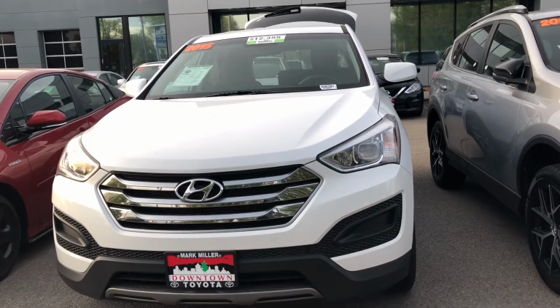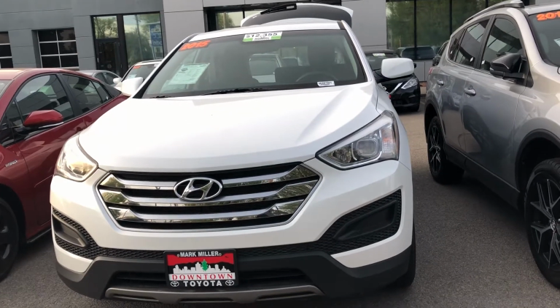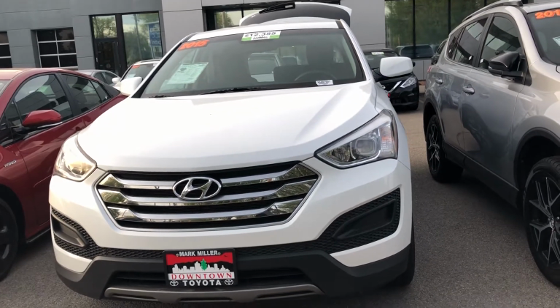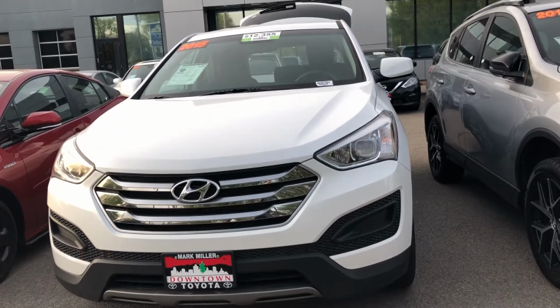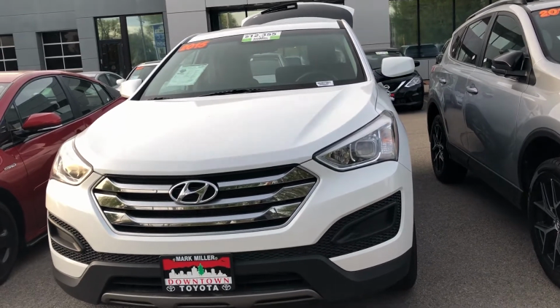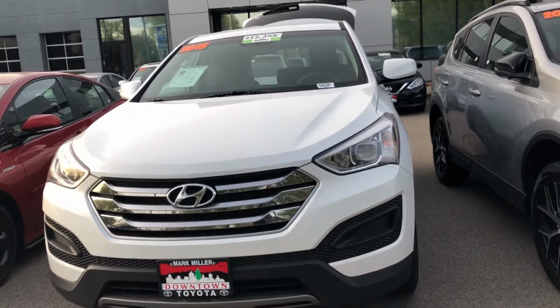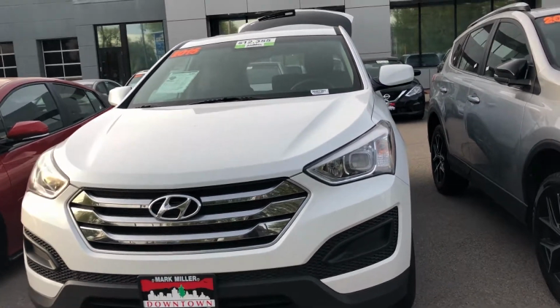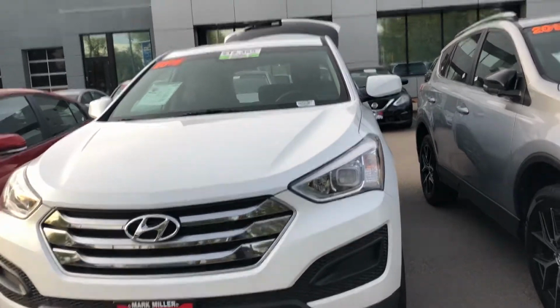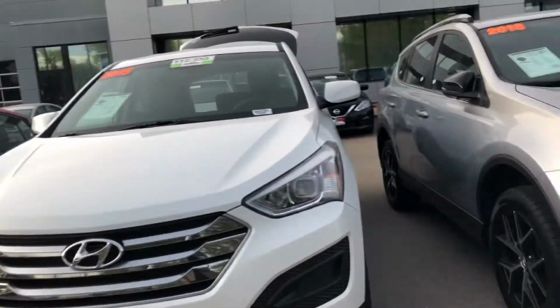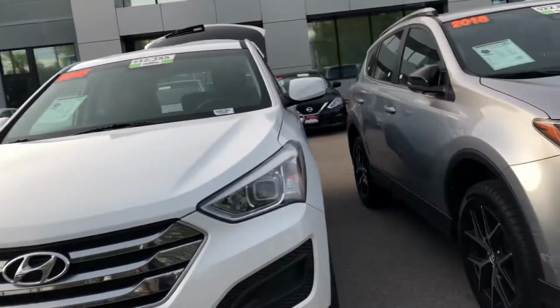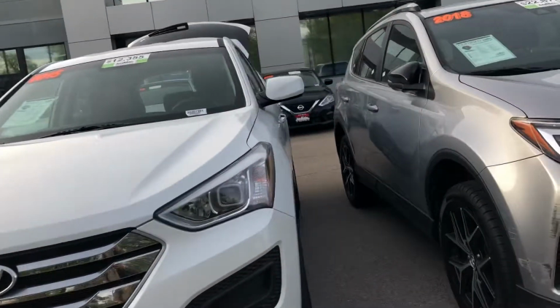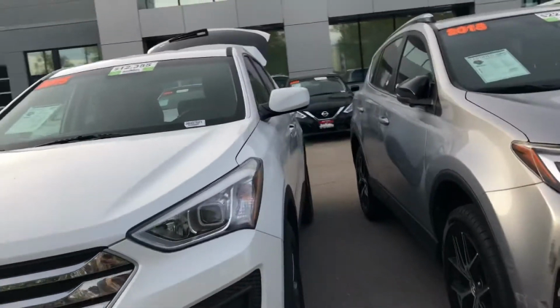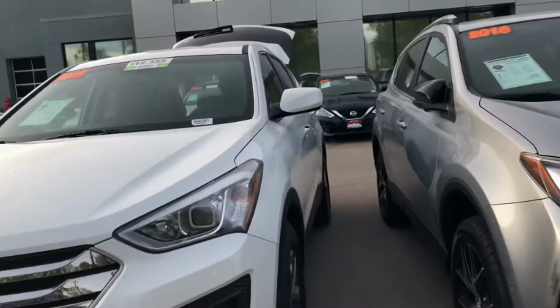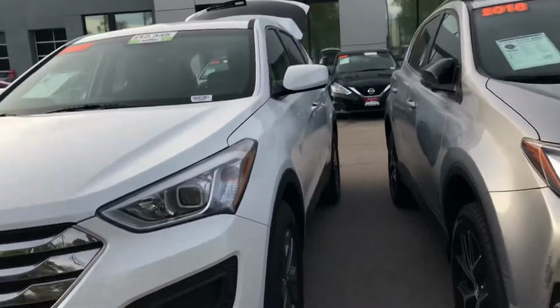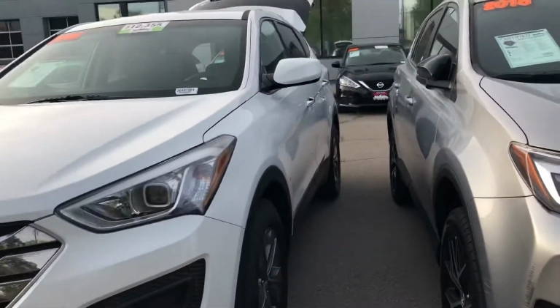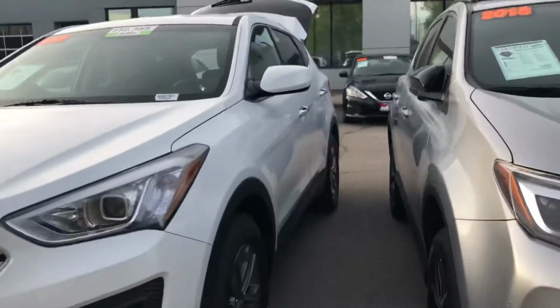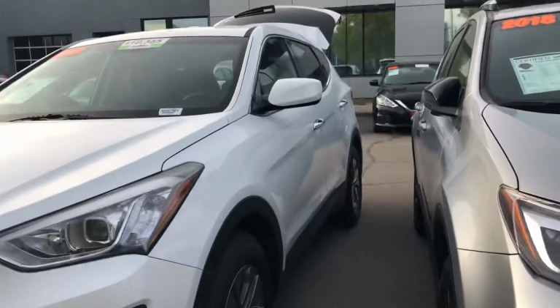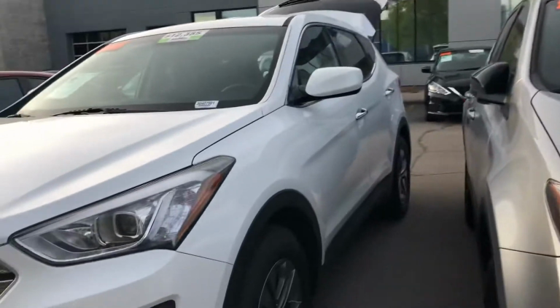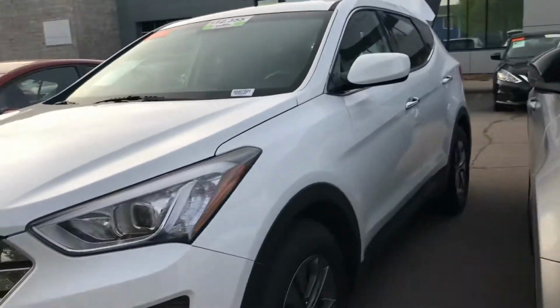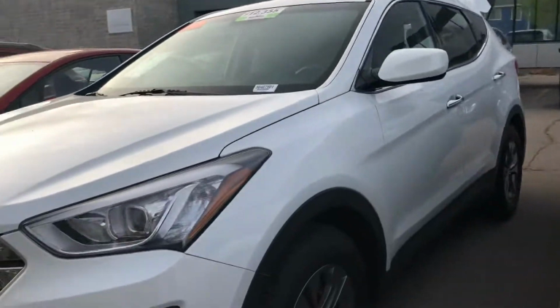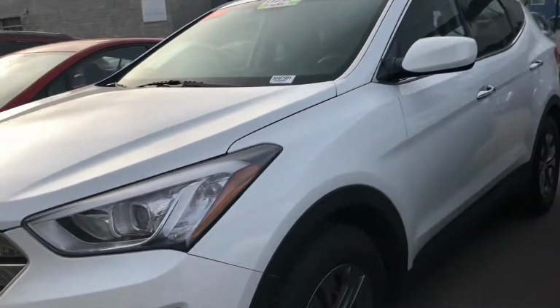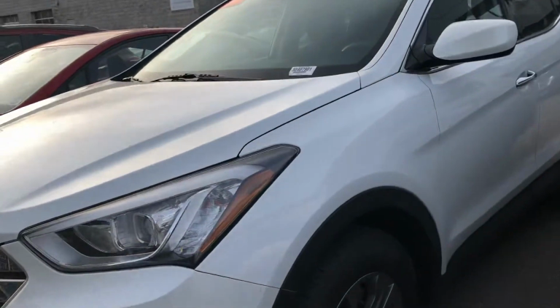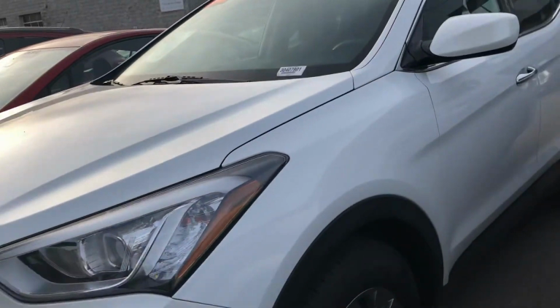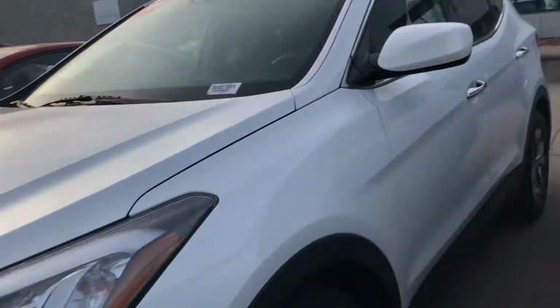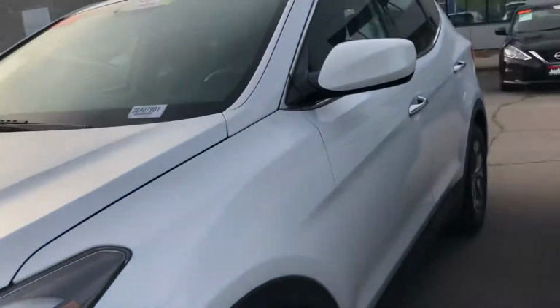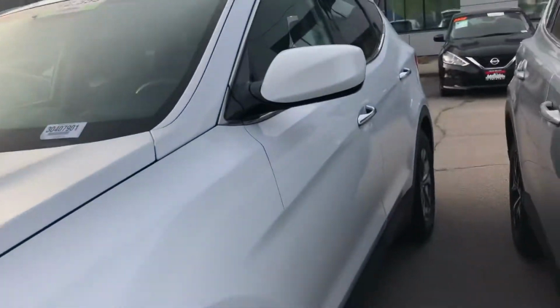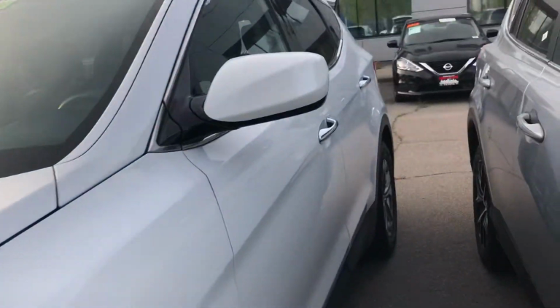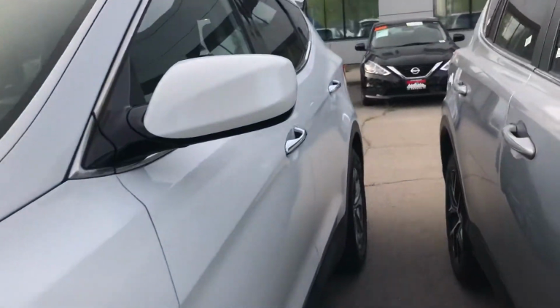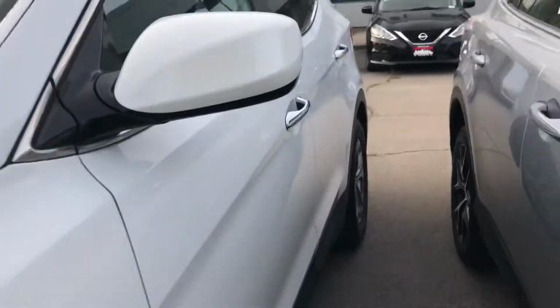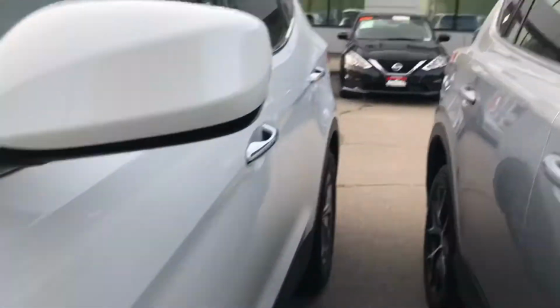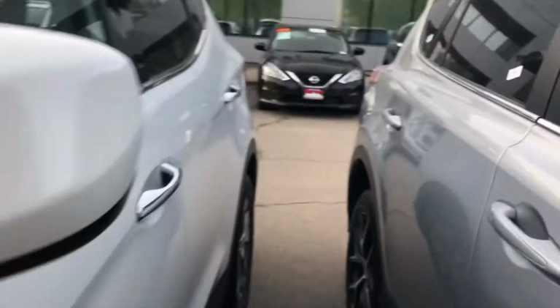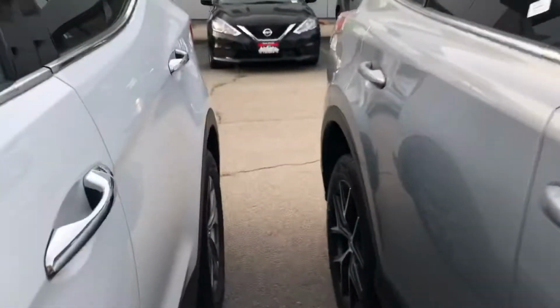Hello, this is Sam here with Mark Miller Toyota. Right here I have for you our 2015 Hyundai Santa Fe Sport in the color white.